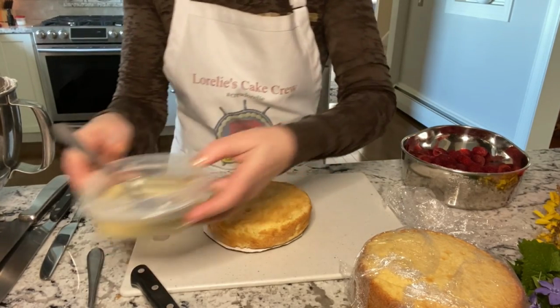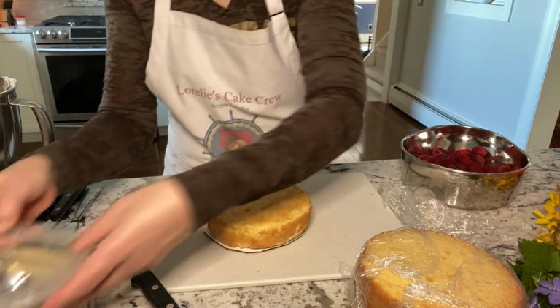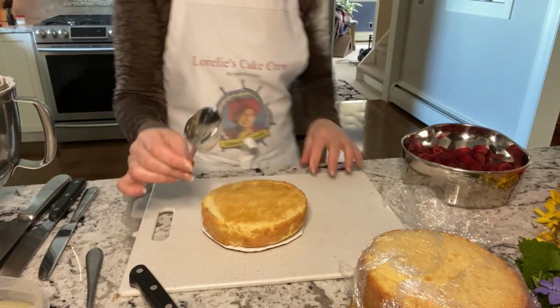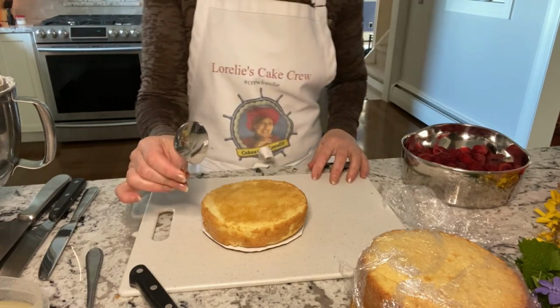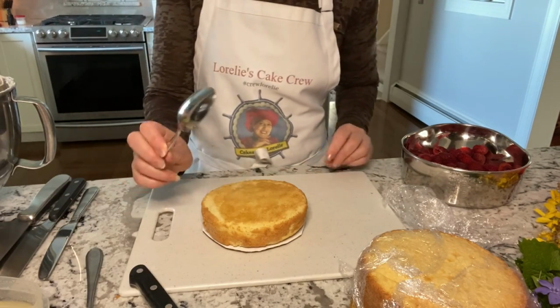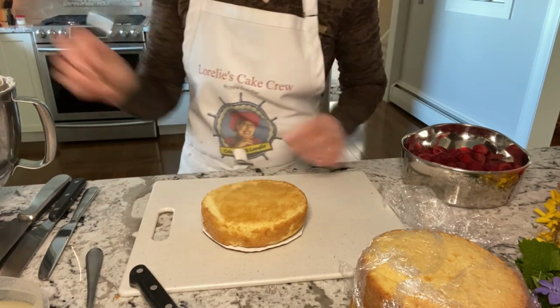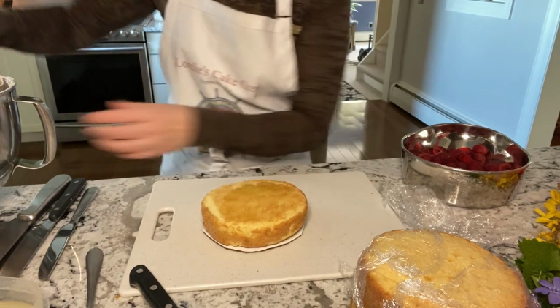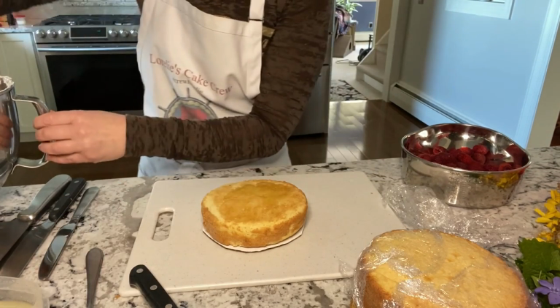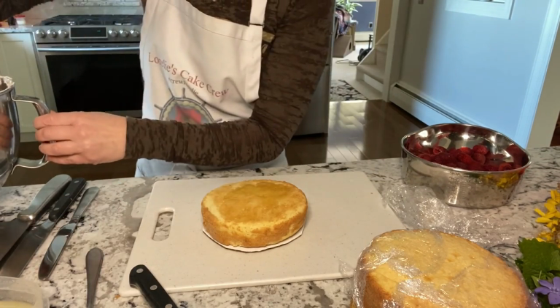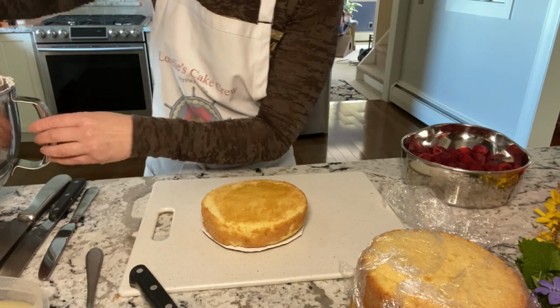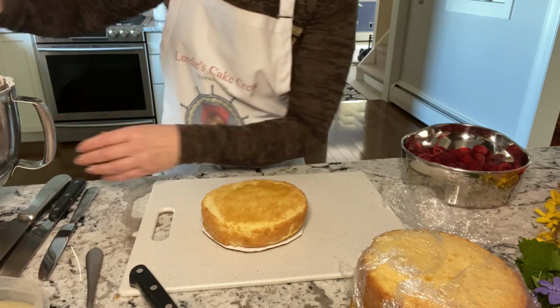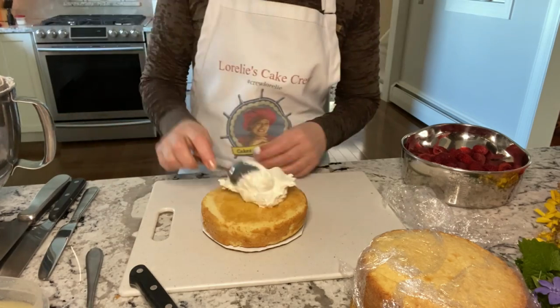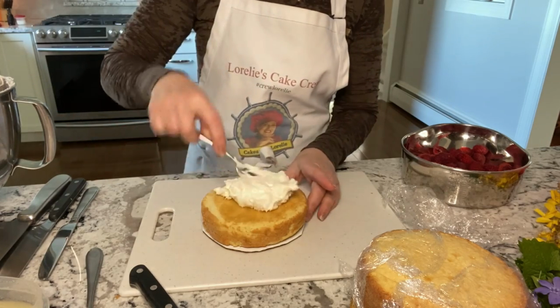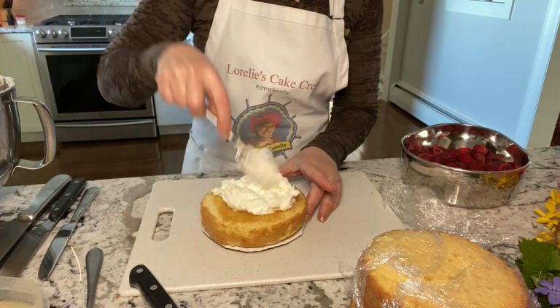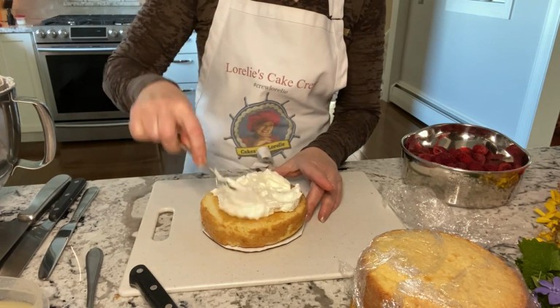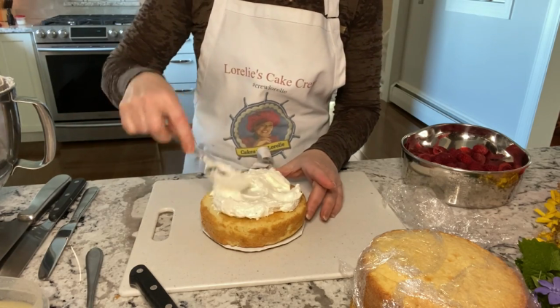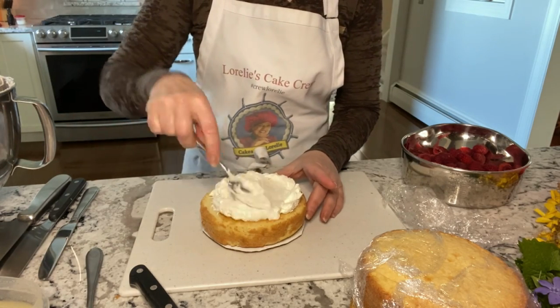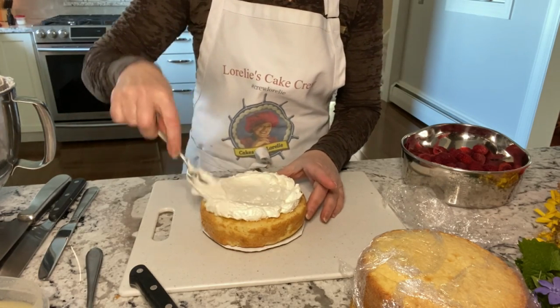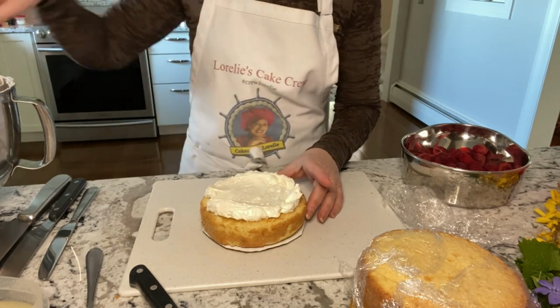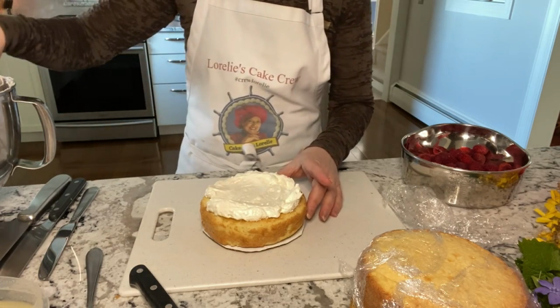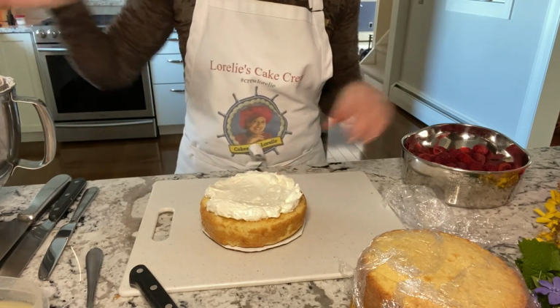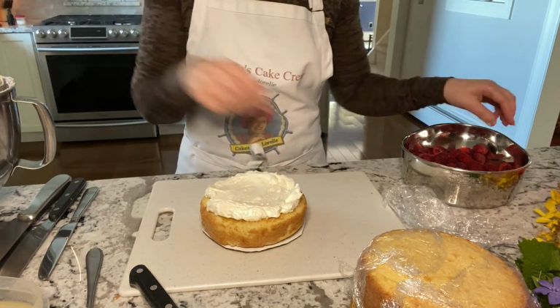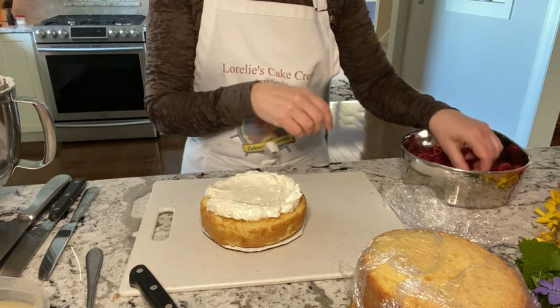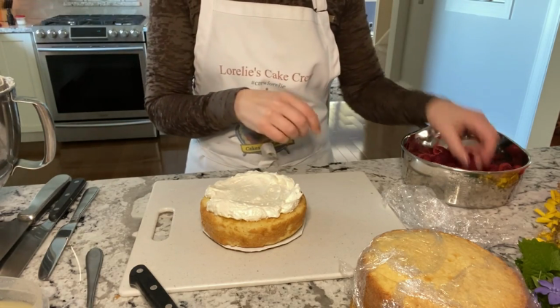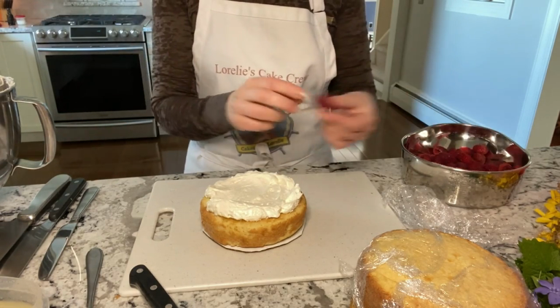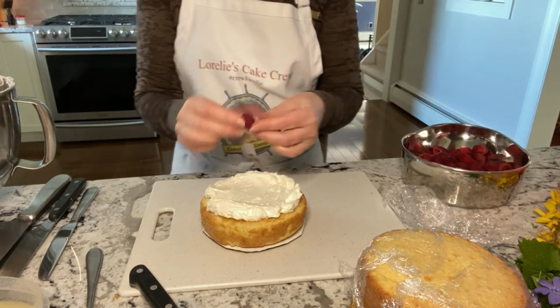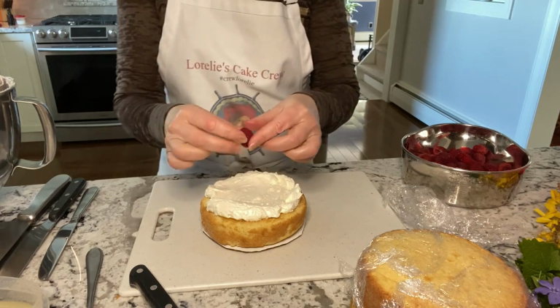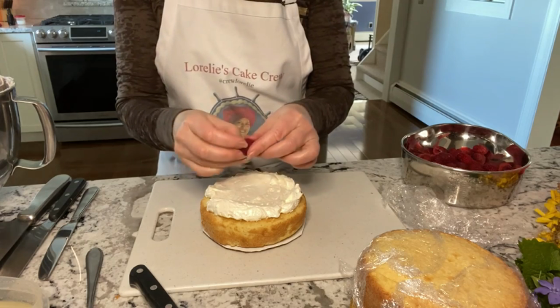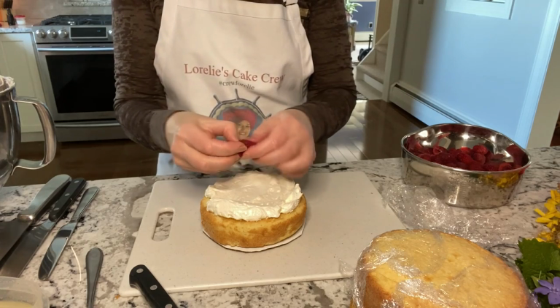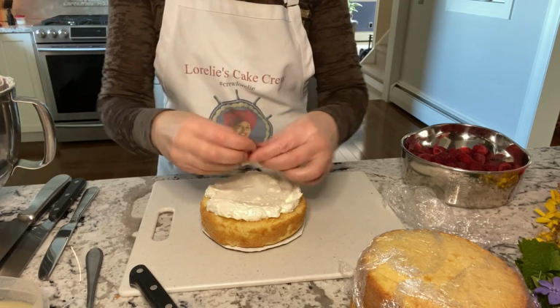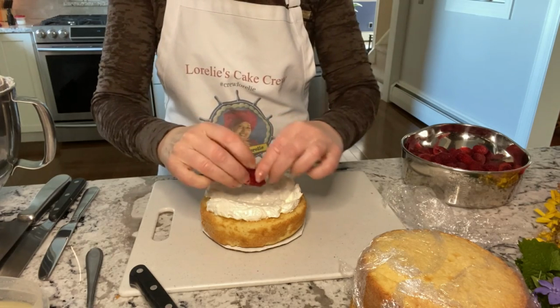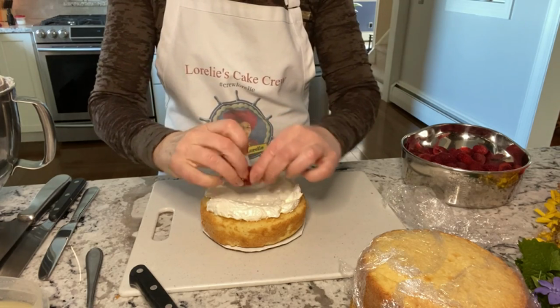Next goes the buttercream or the whipped cream. If using fruit, cover it with a generous layer of frosting to seal it in.